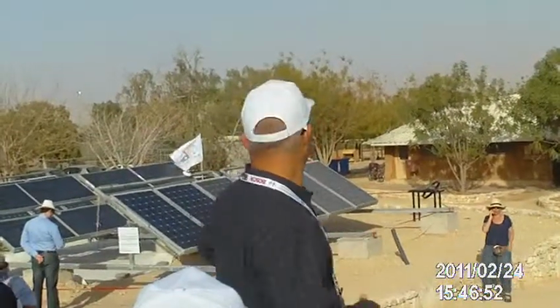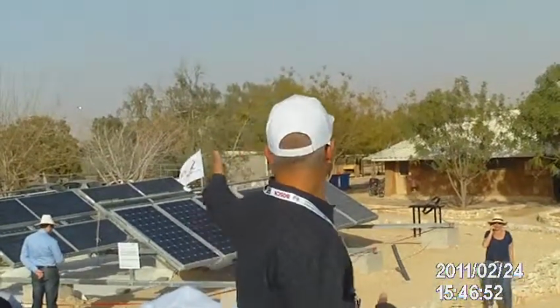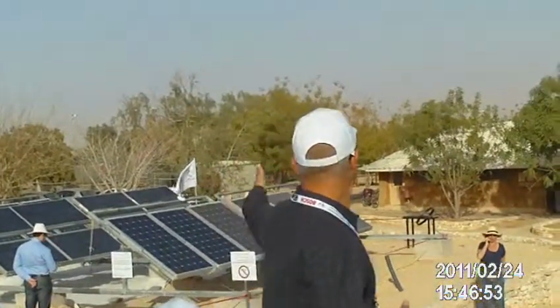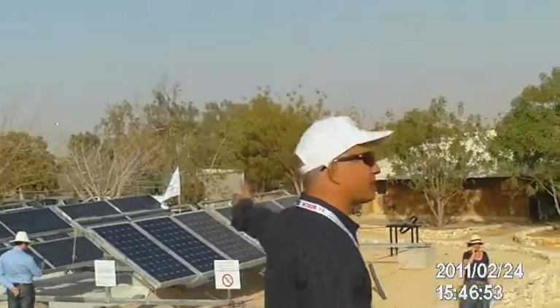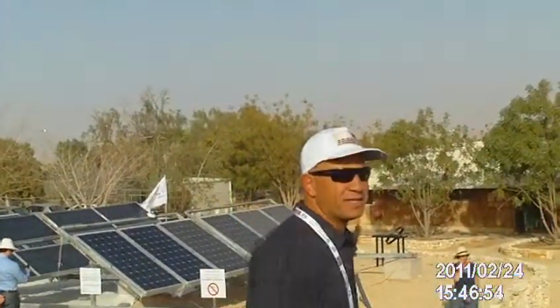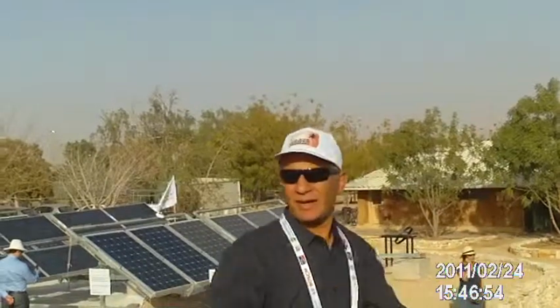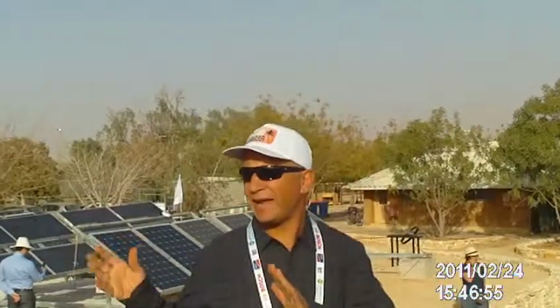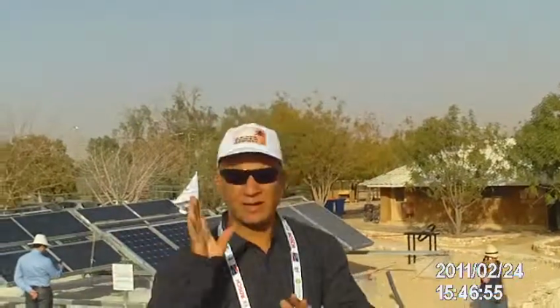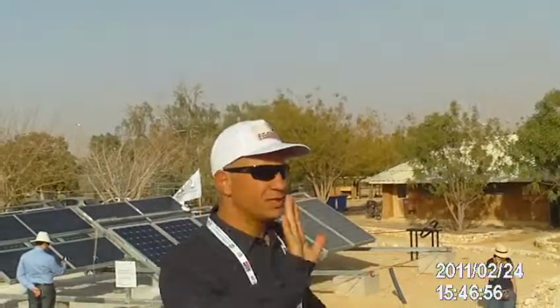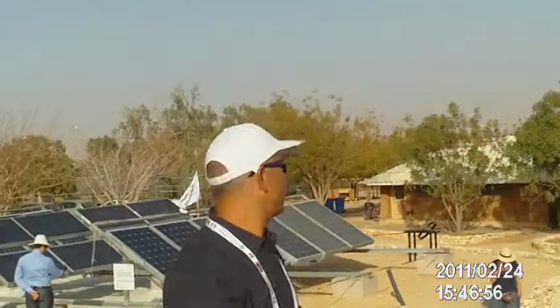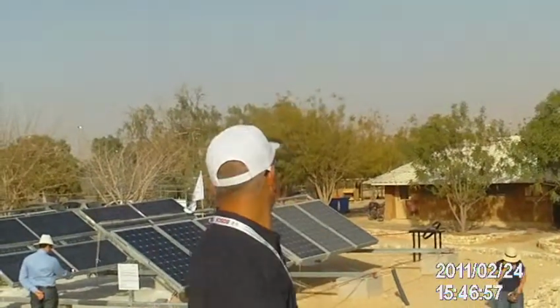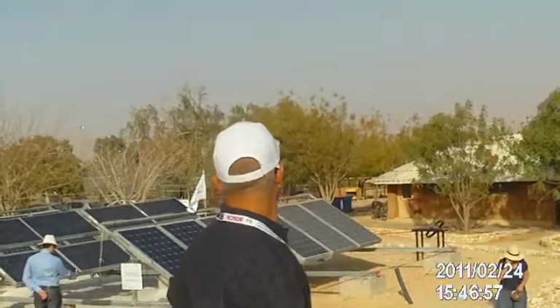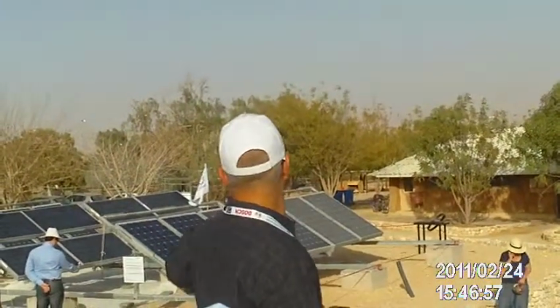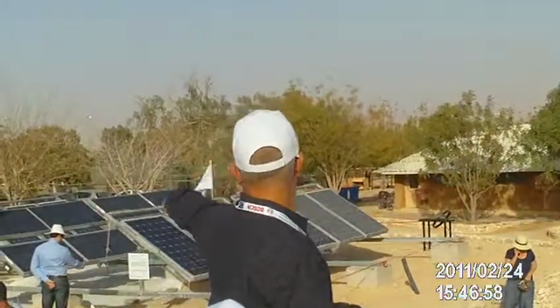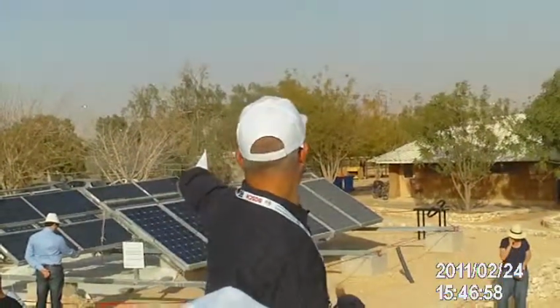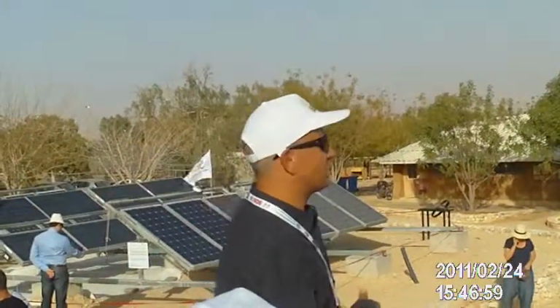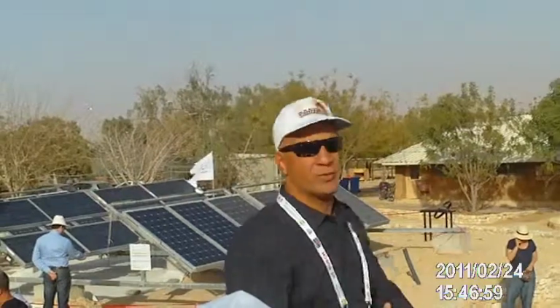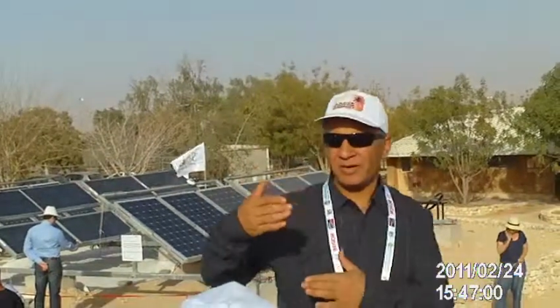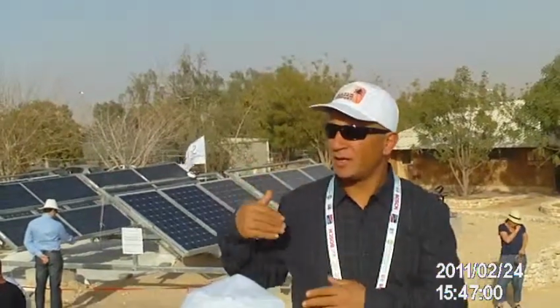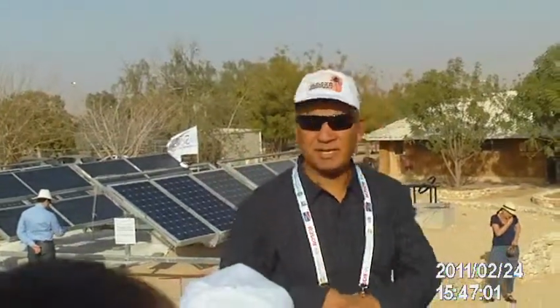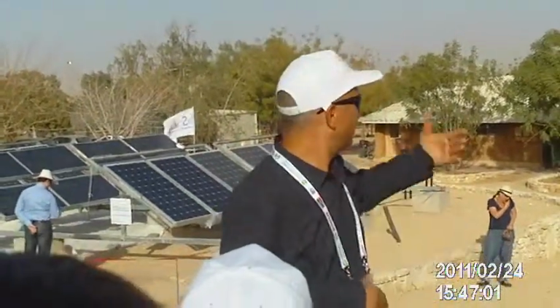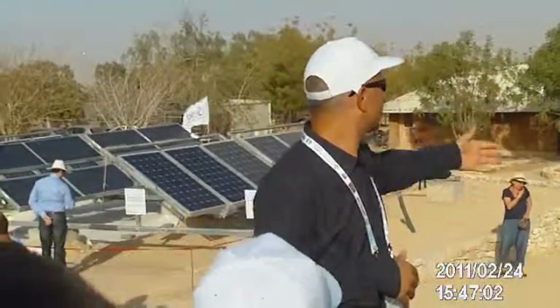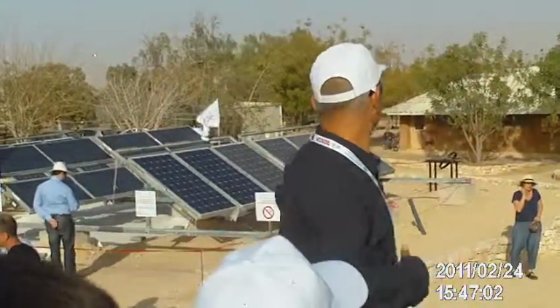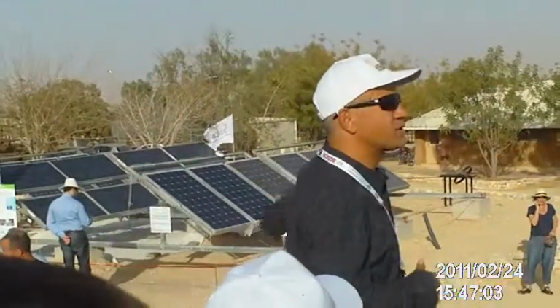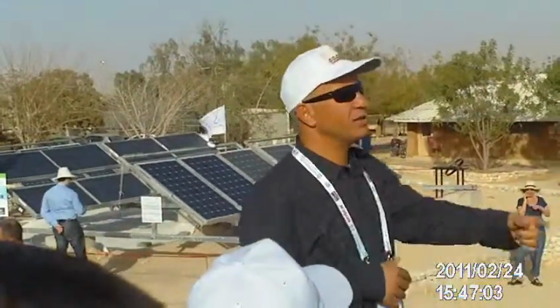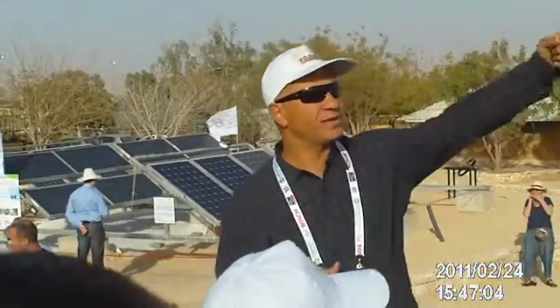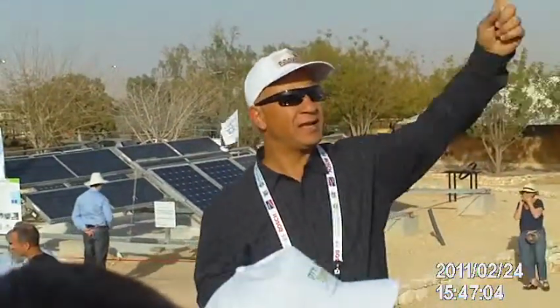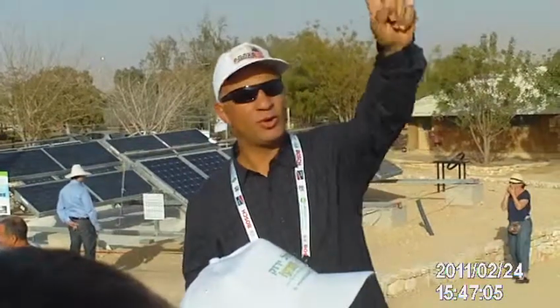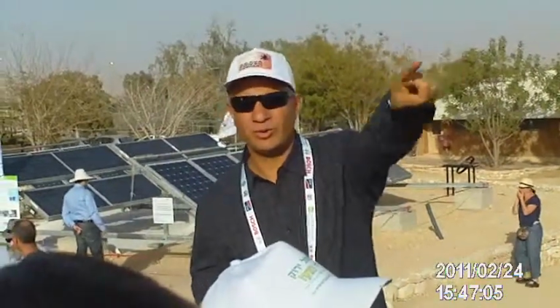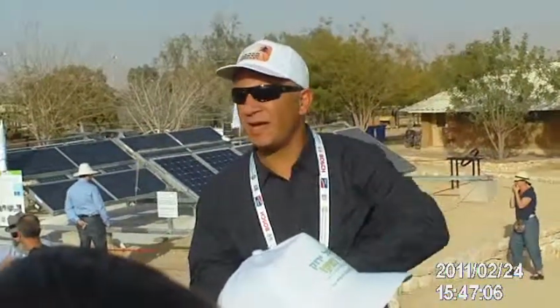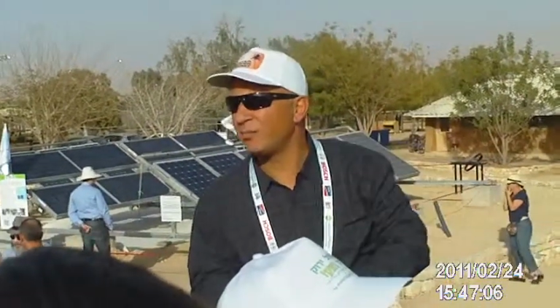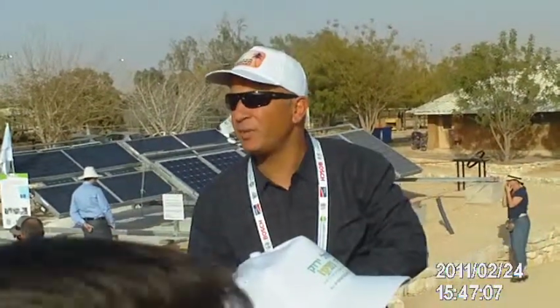Here we have the first set of static test panels. They are not tracking — they are just testing panels, representing explanations from different companies. They are solar panels, and you will go on to see the Araba Power Company.